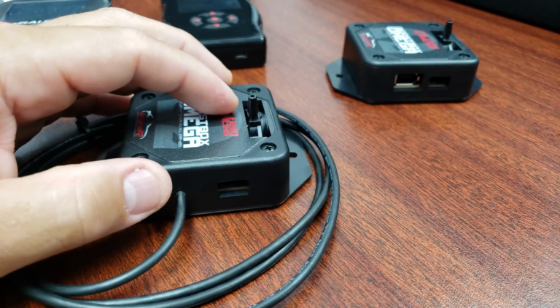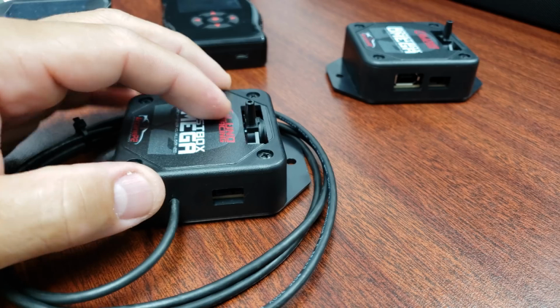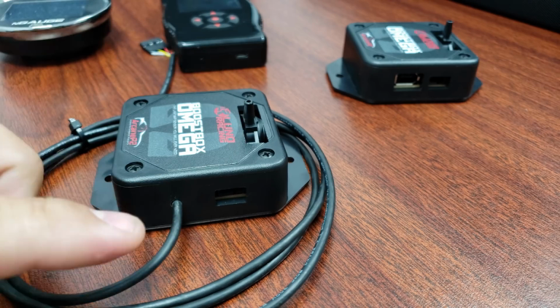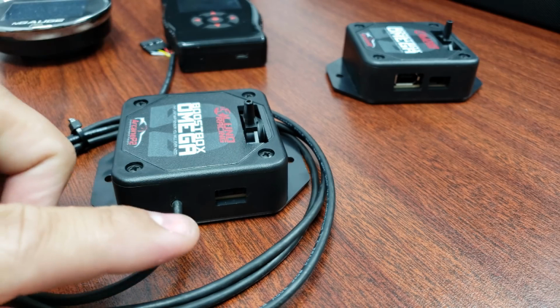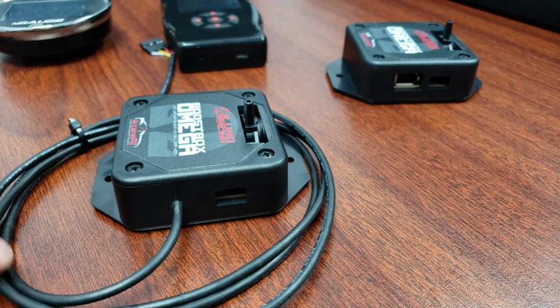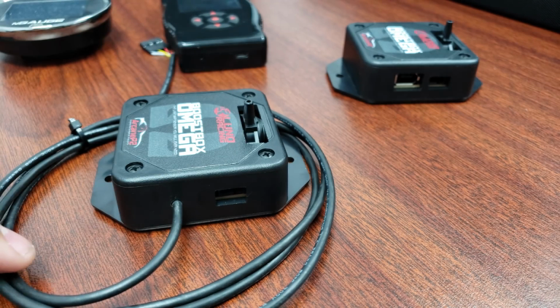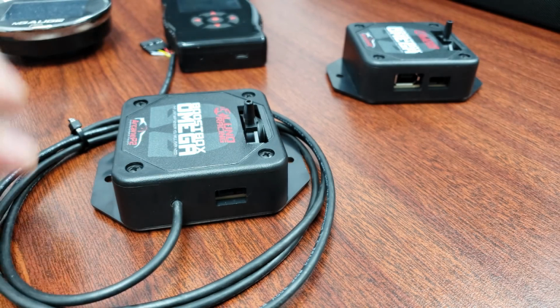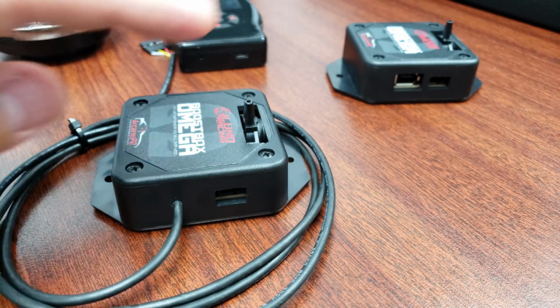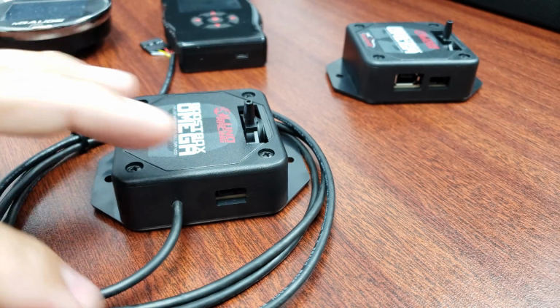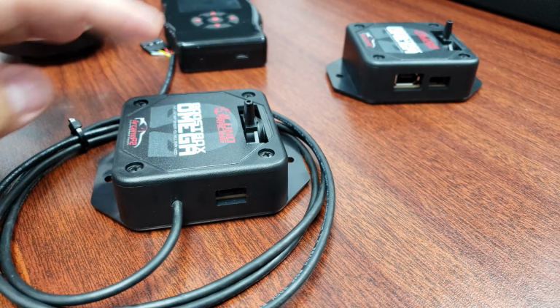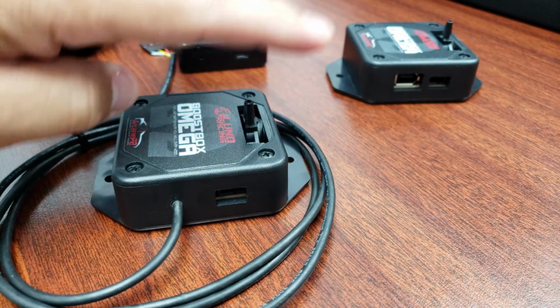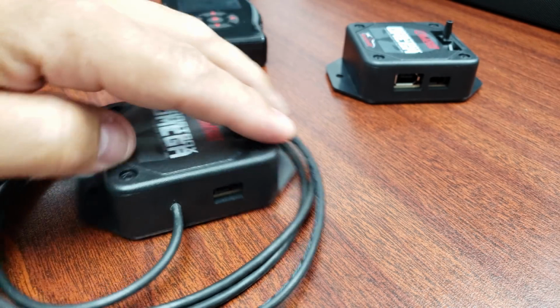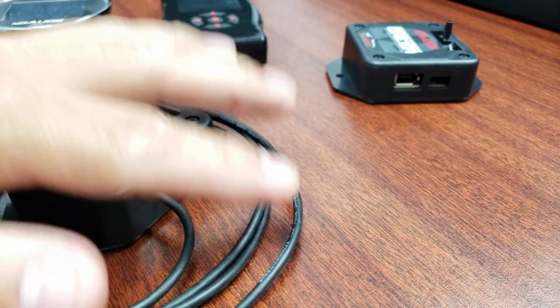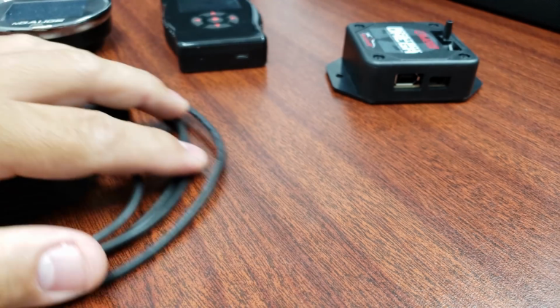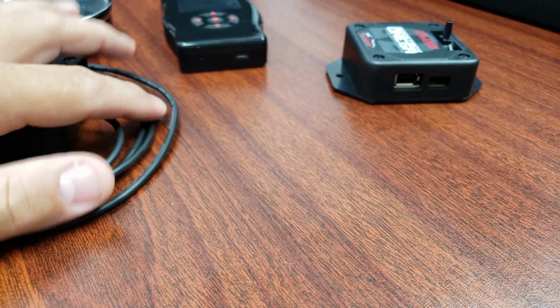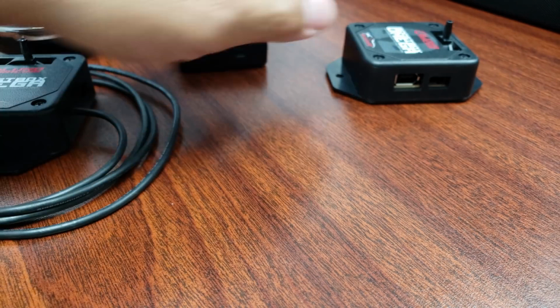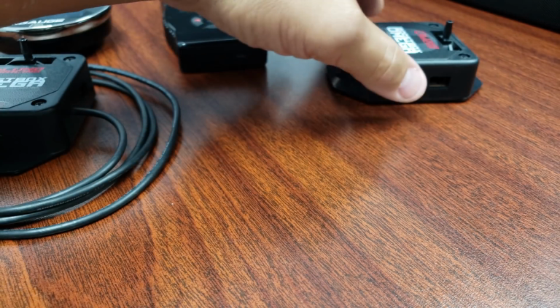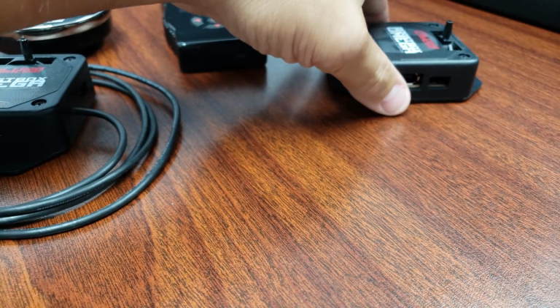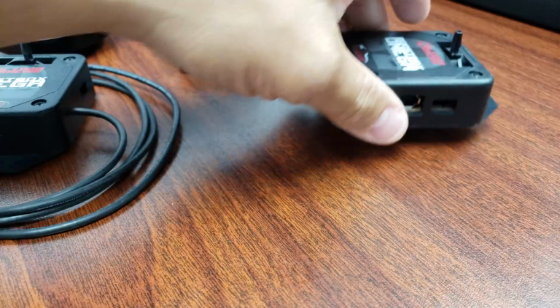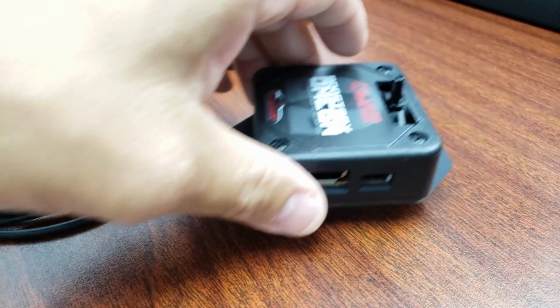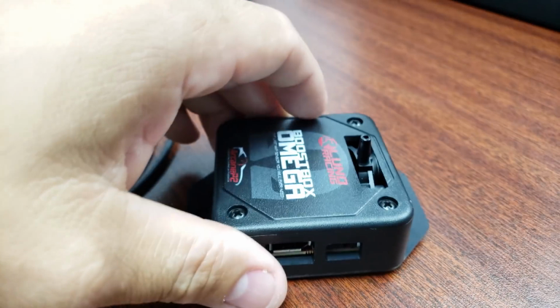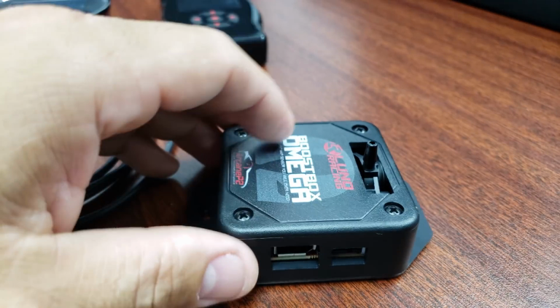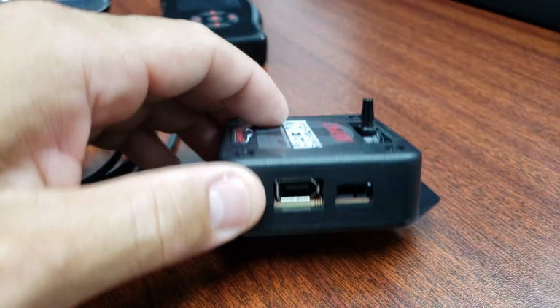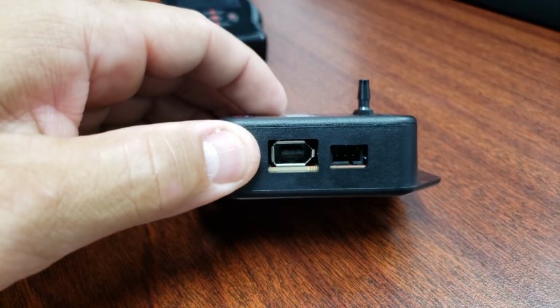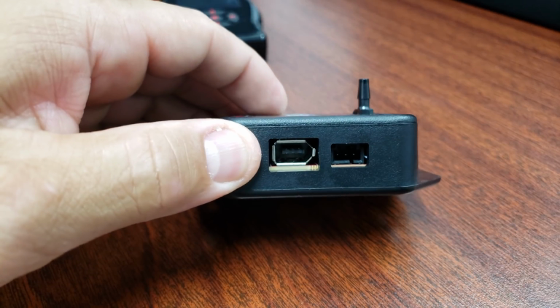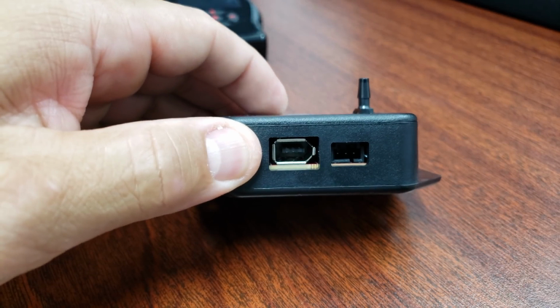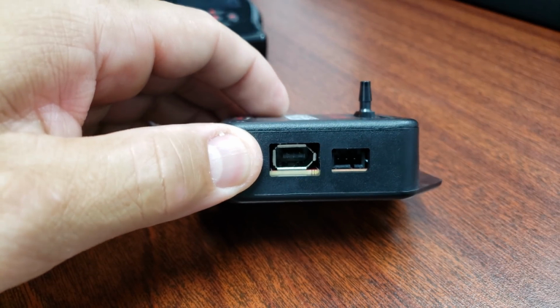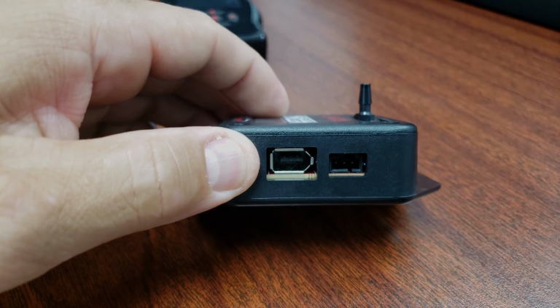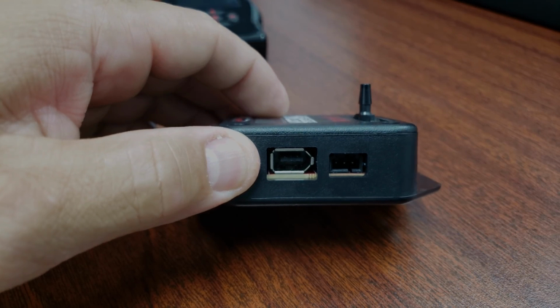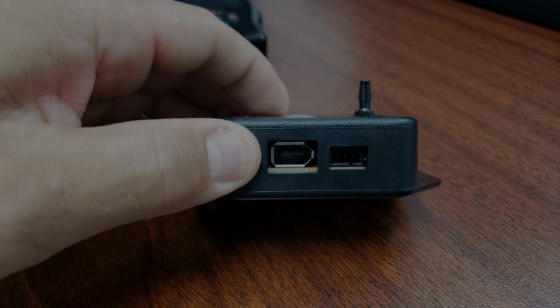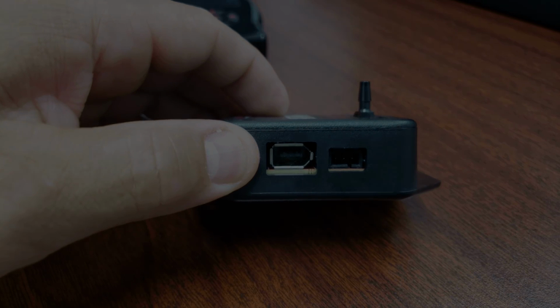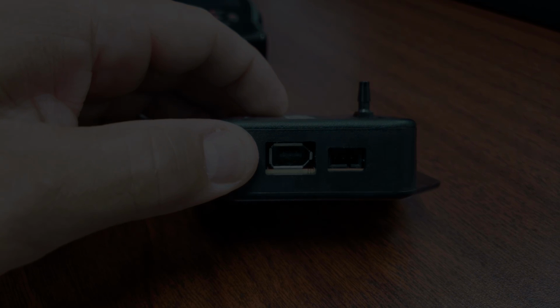How do you know it's the N-Gage version? Well, it's pre-wired right in, ready to plug and play, basically. The SET version looks a little different, and you will have to buy the cable separately.